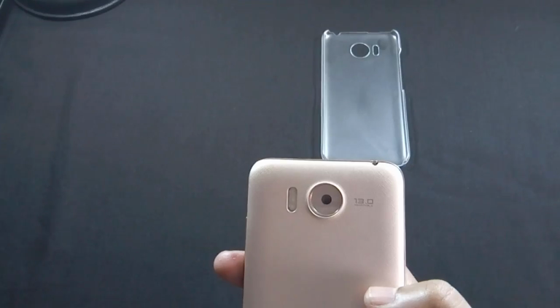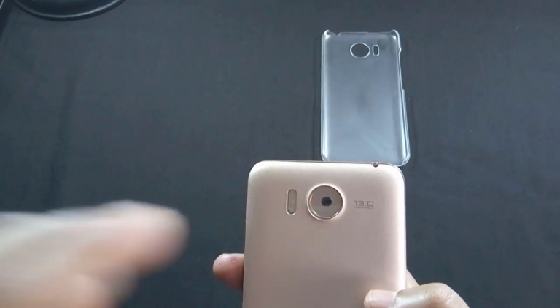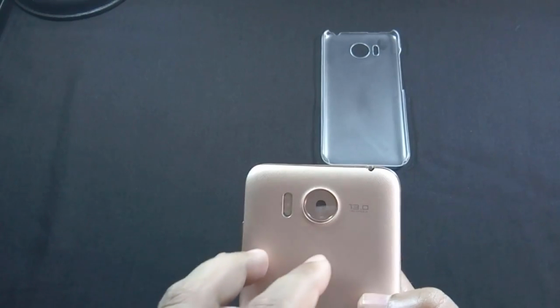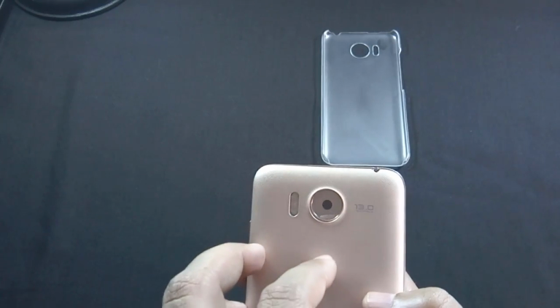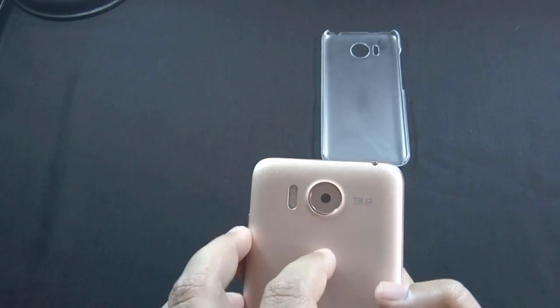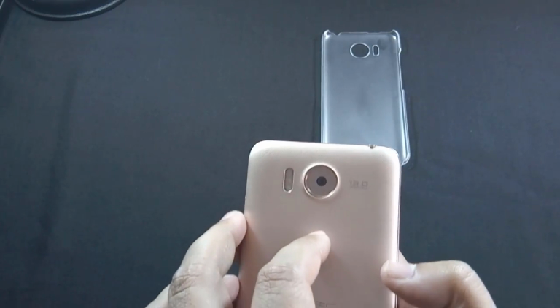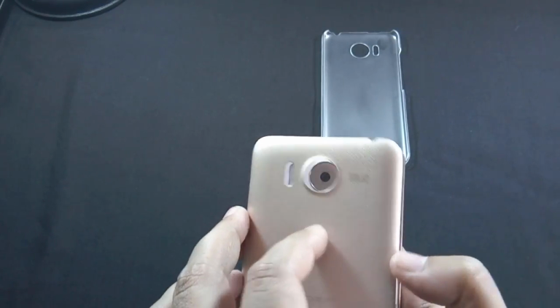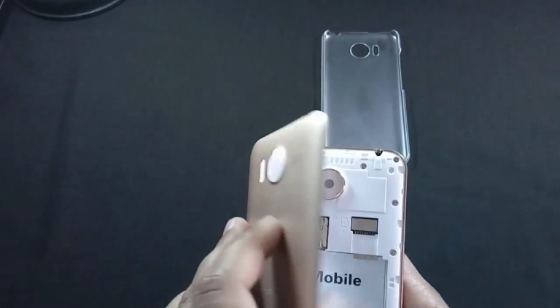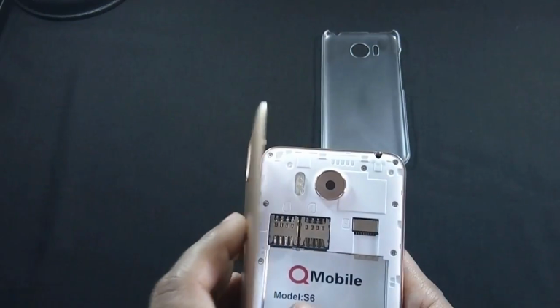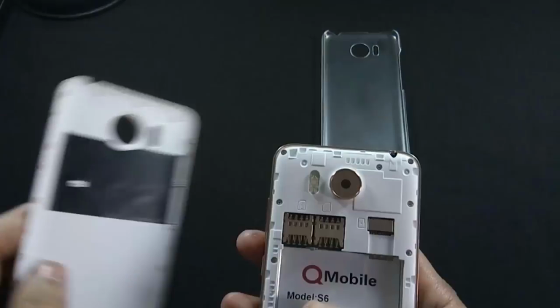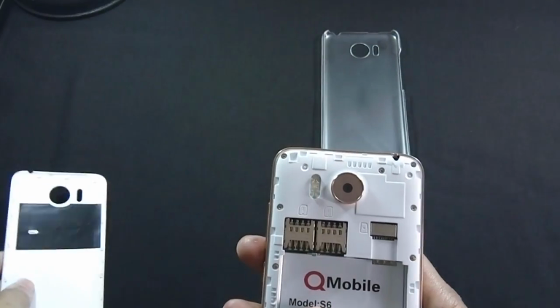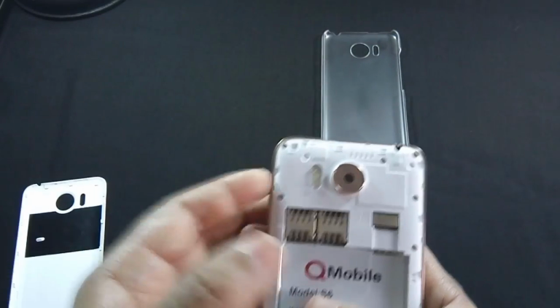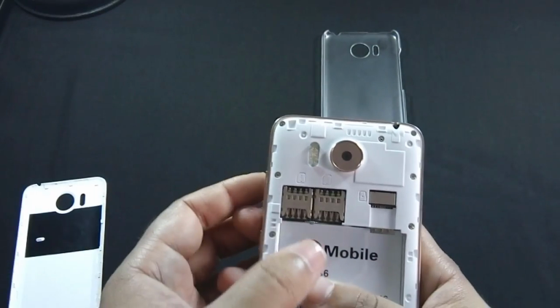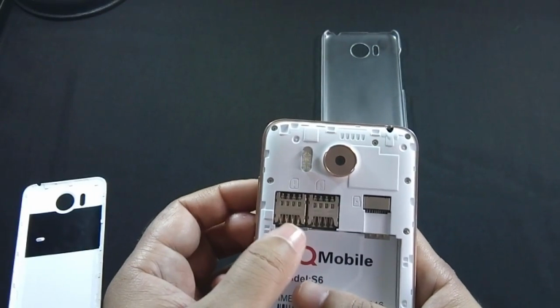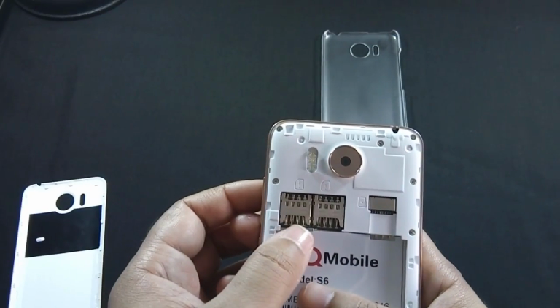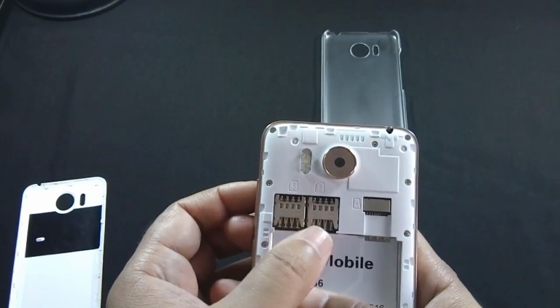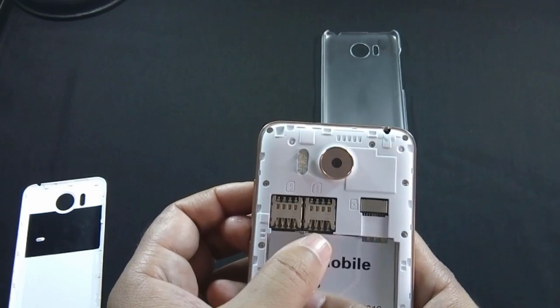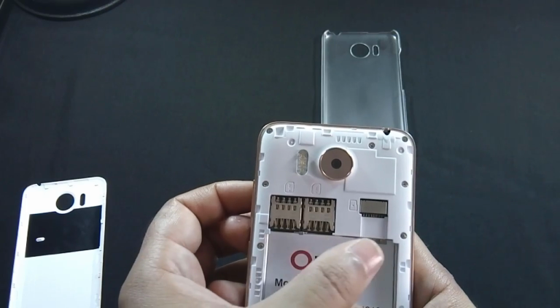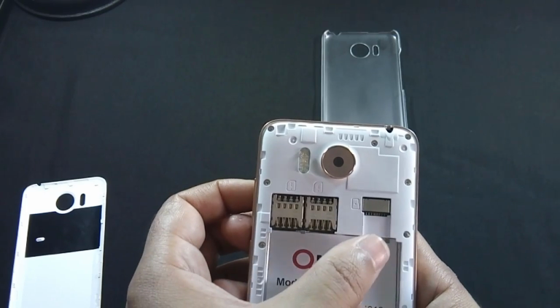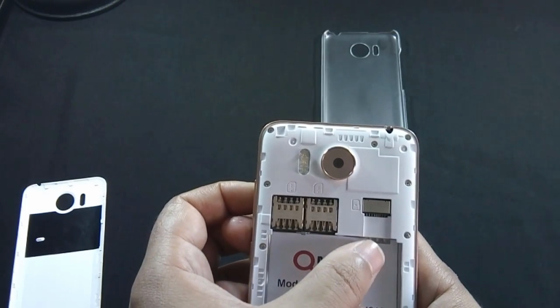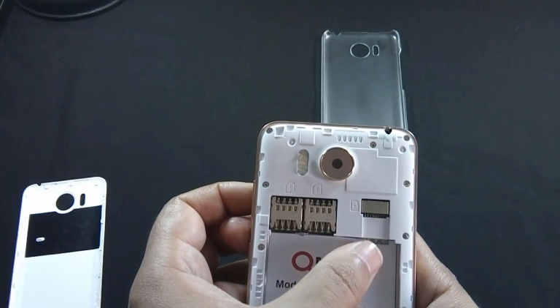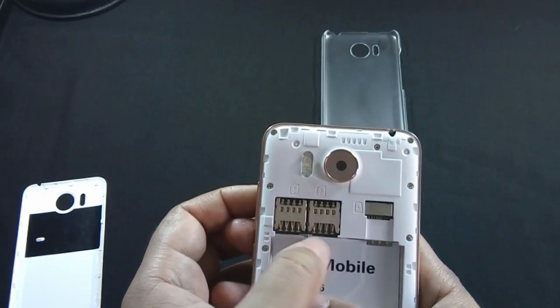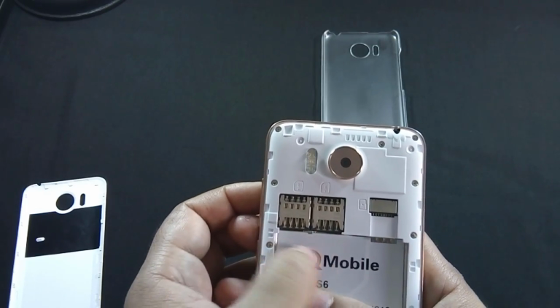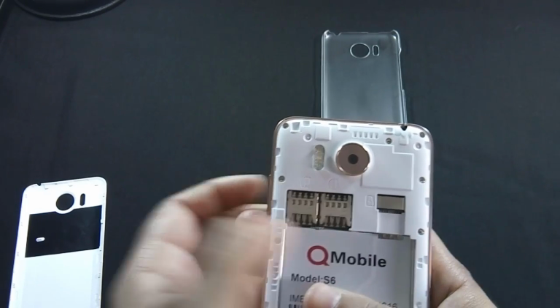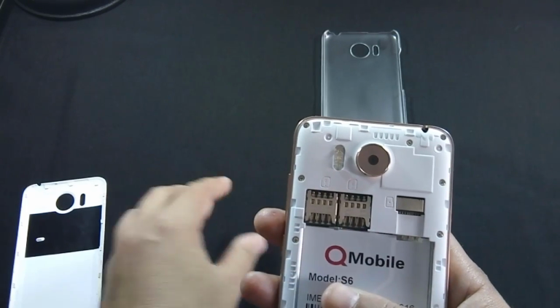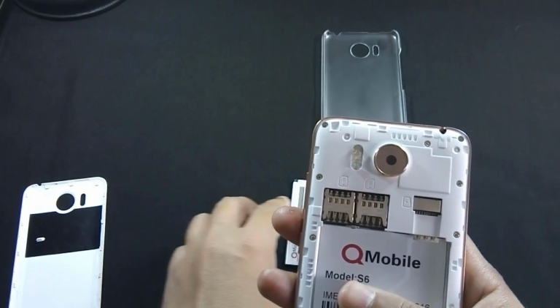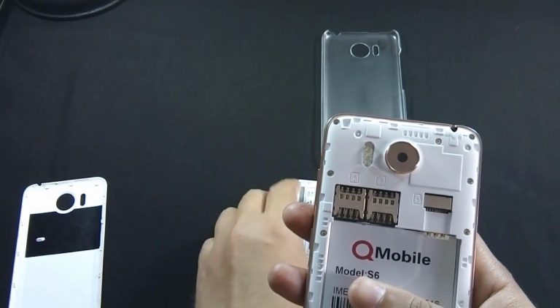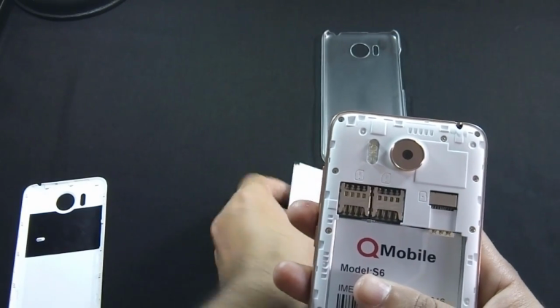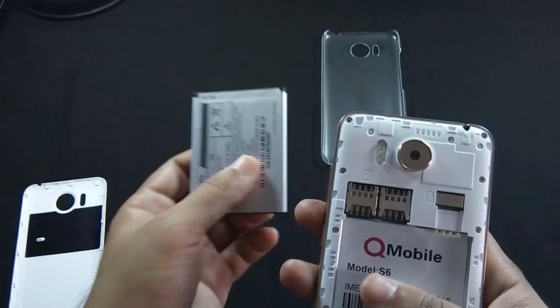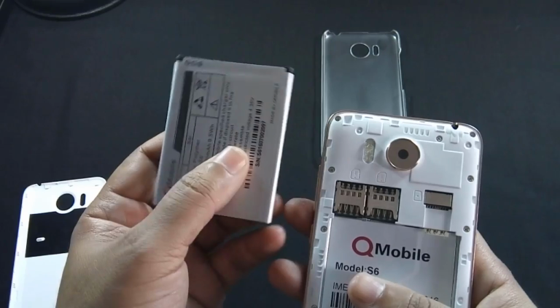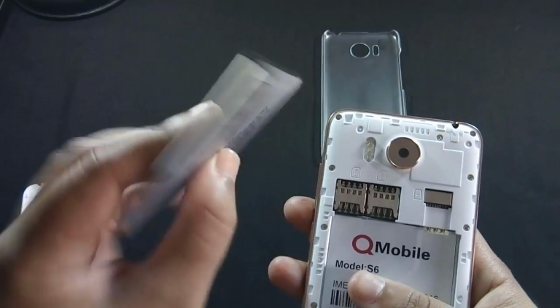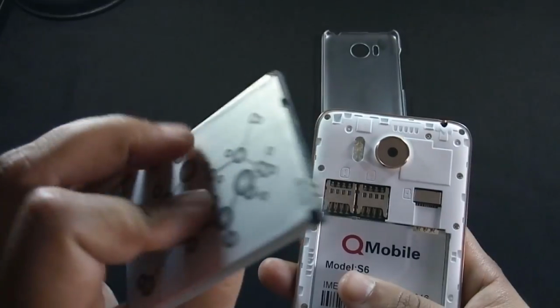Let me remove the back cover and show you the available slots on the phone. There are two dedicated SIM card slots and a separate micro SD card slot. This phone supports 3G and up to 64 GB micro SD card.